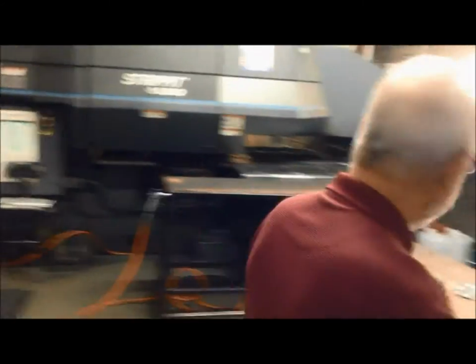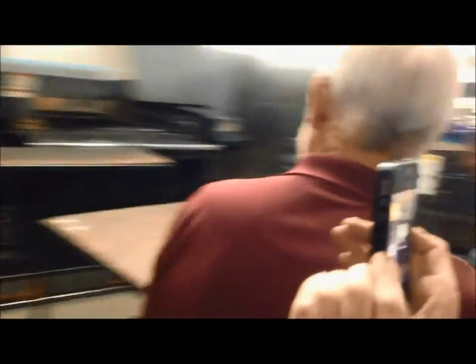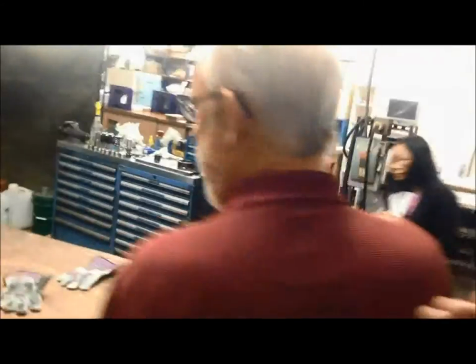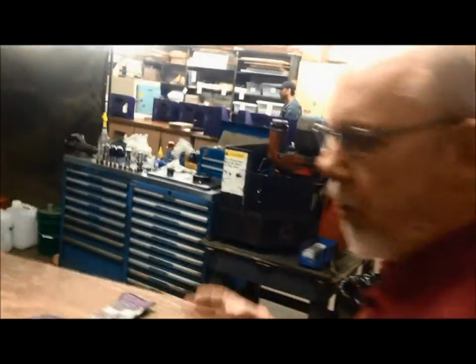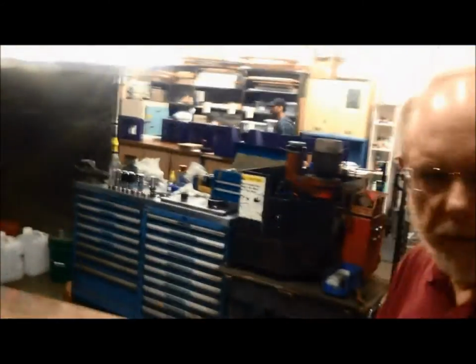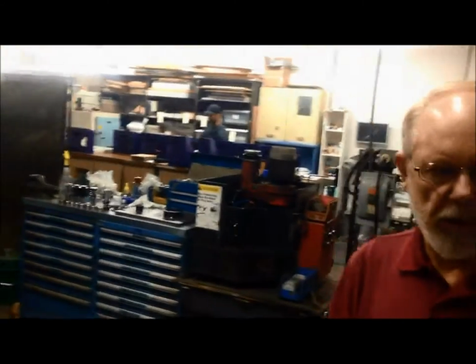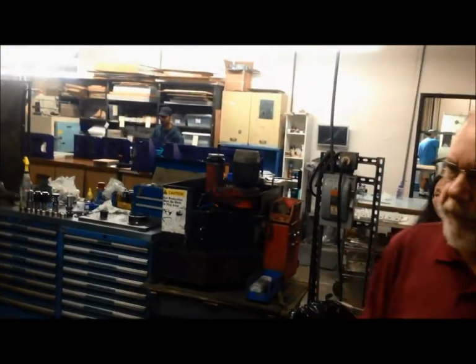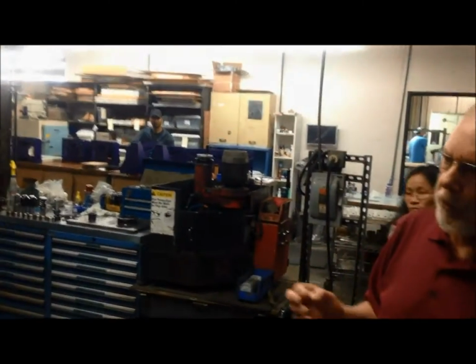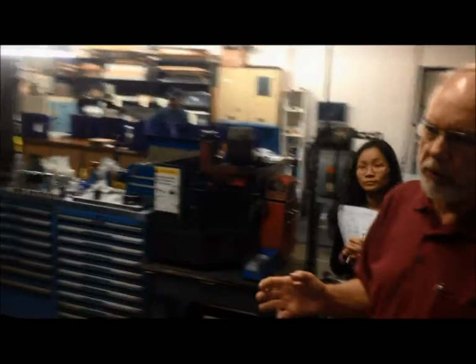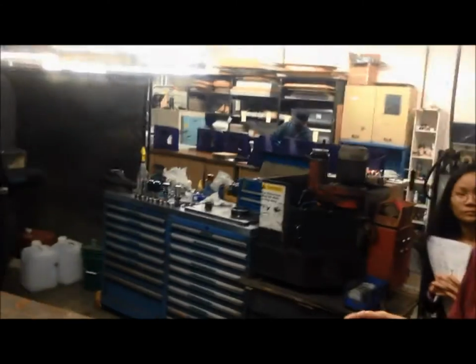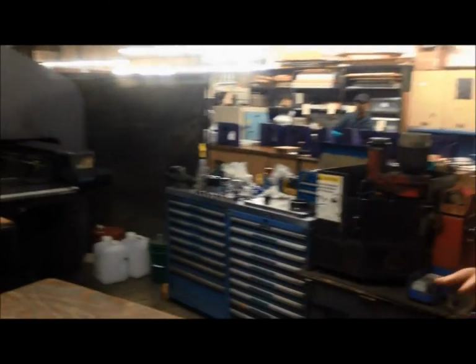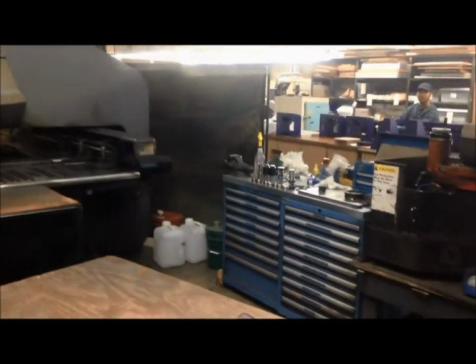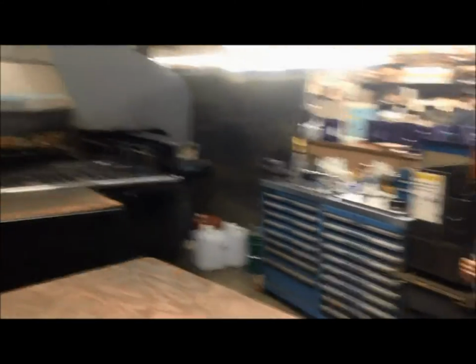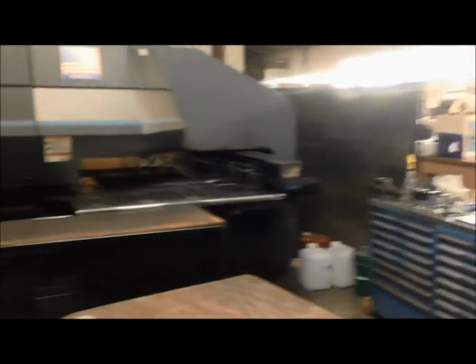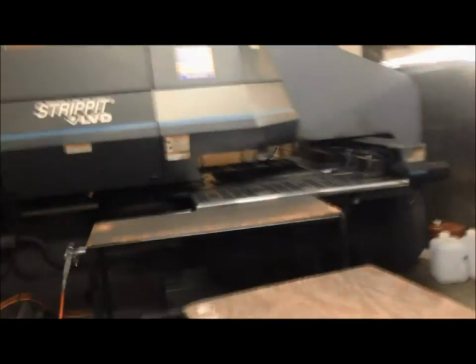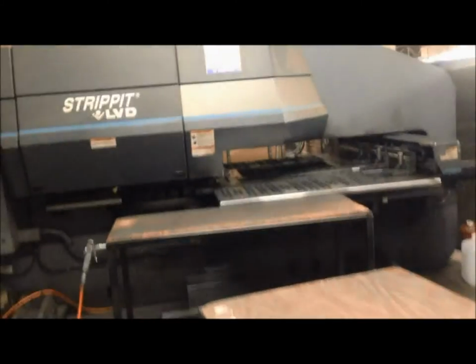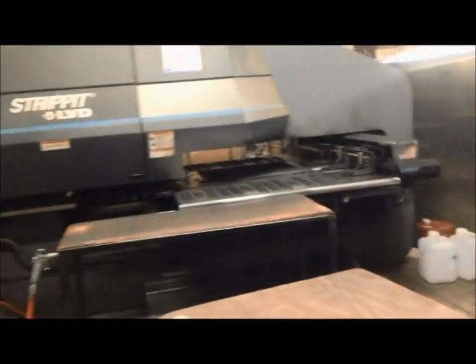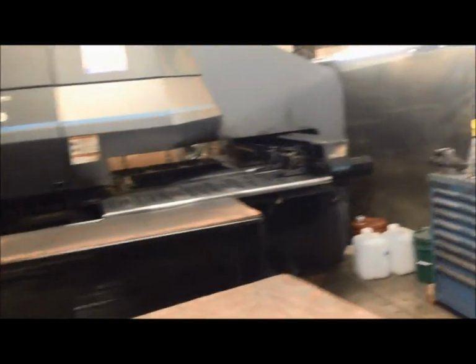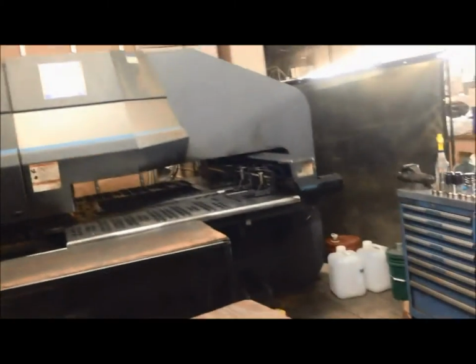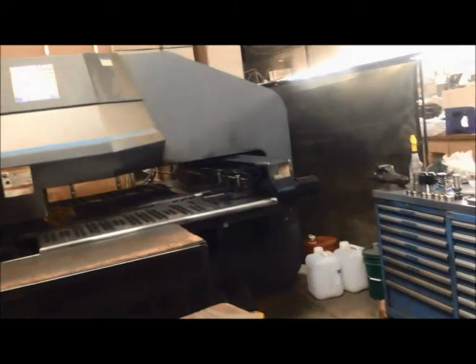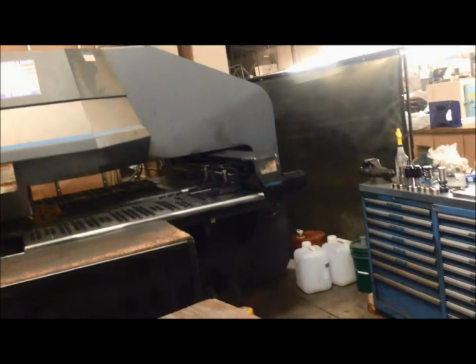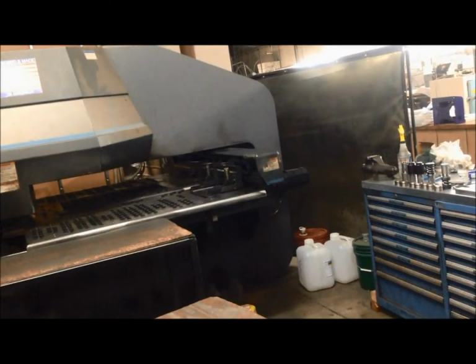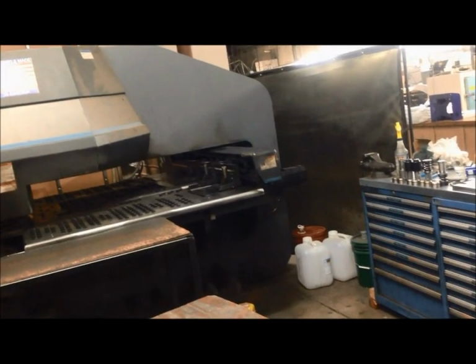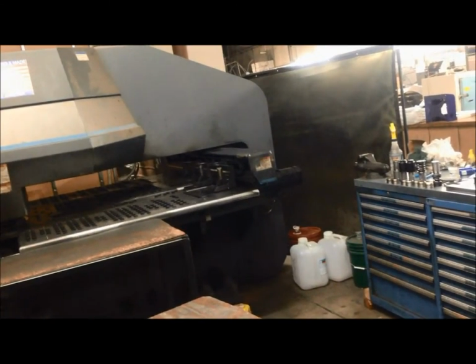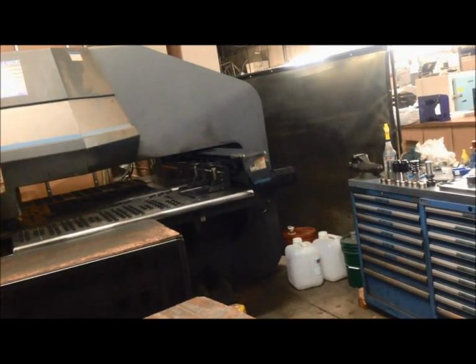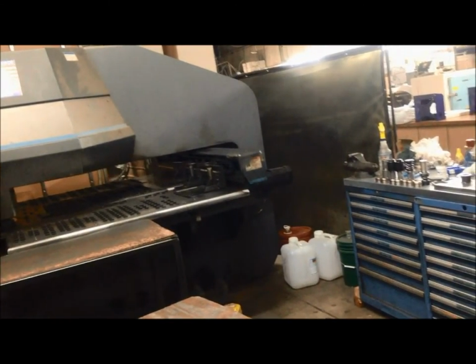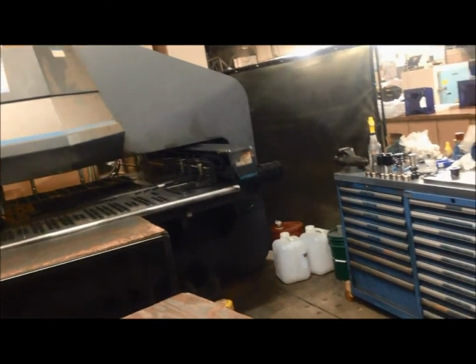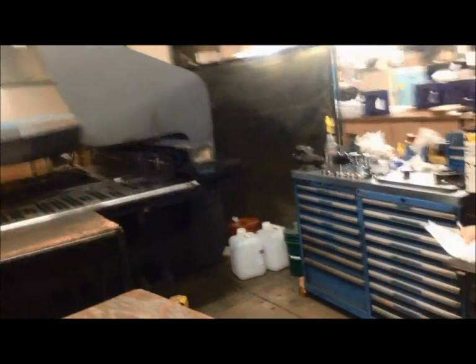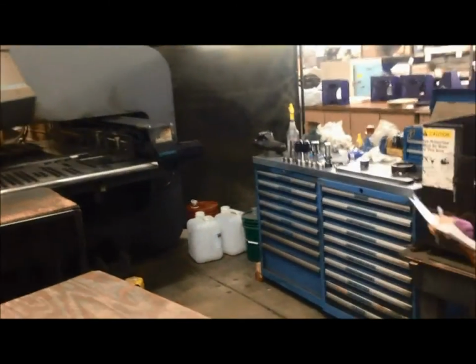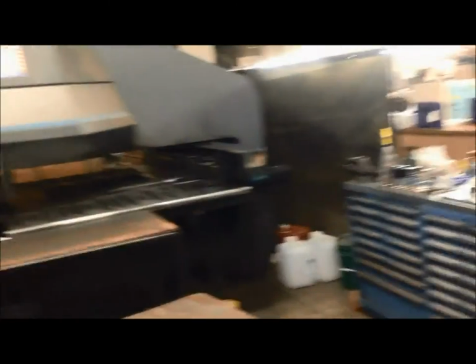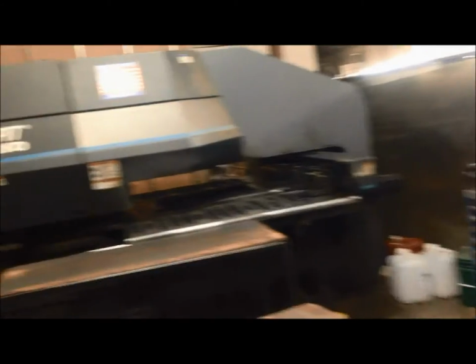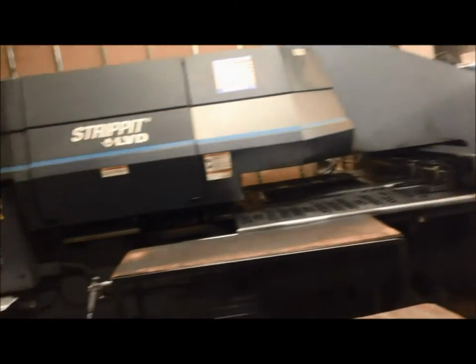This machine has a turret. The turret has 54 tools, and they punch out the flat pattern of the metal. The engineering department programs all our parts and sends them via the internet to the machine.